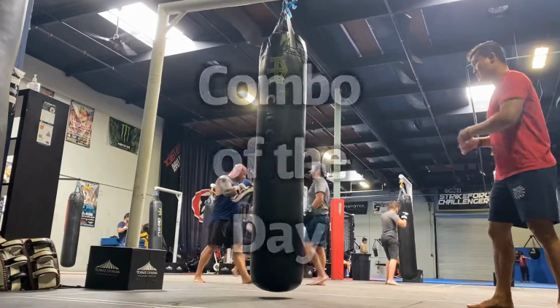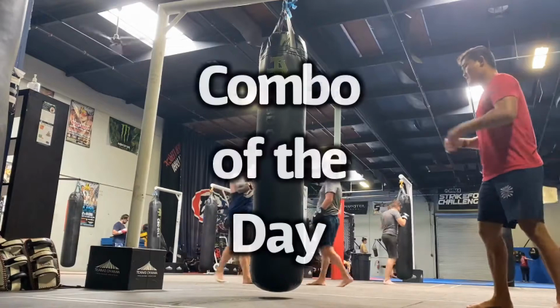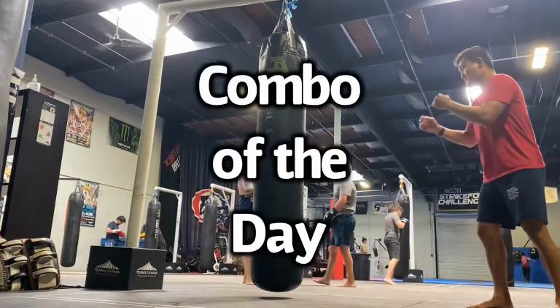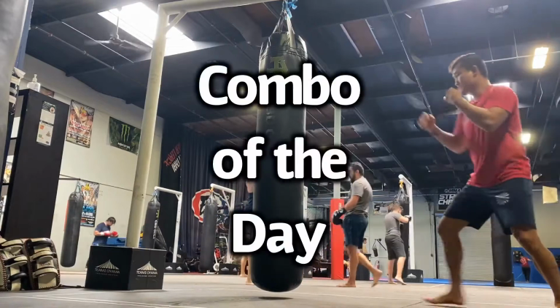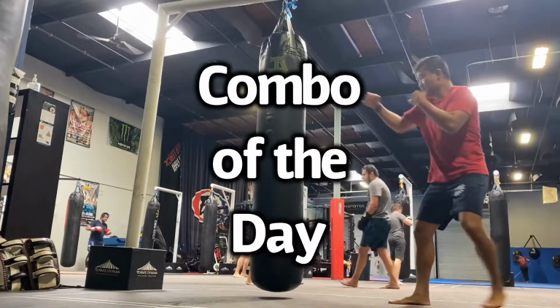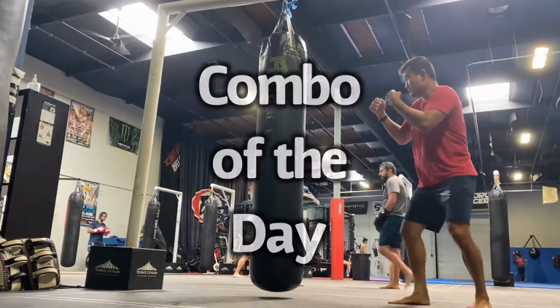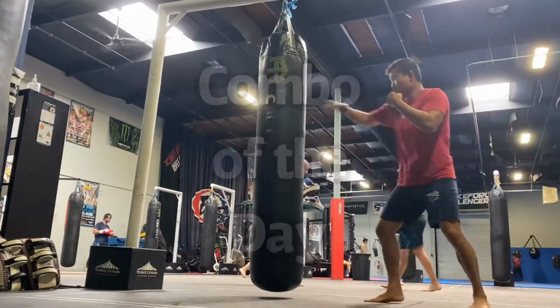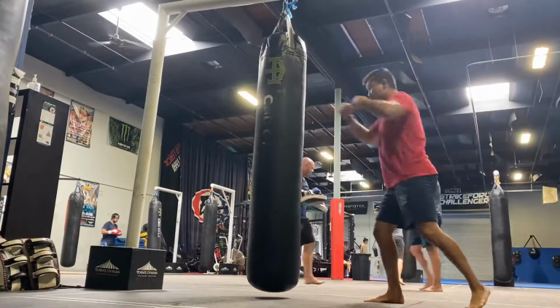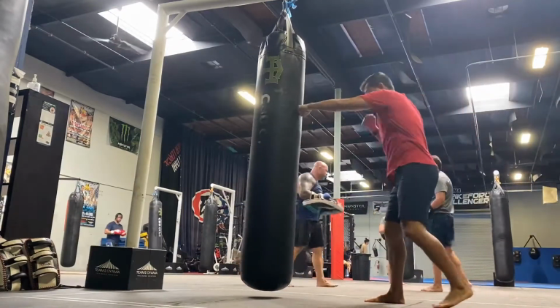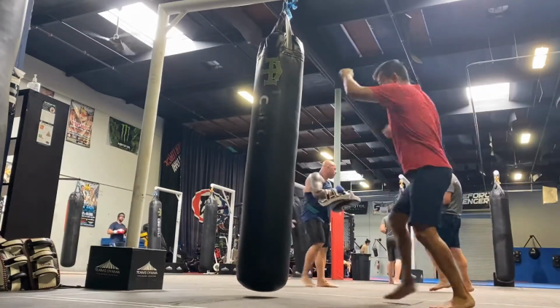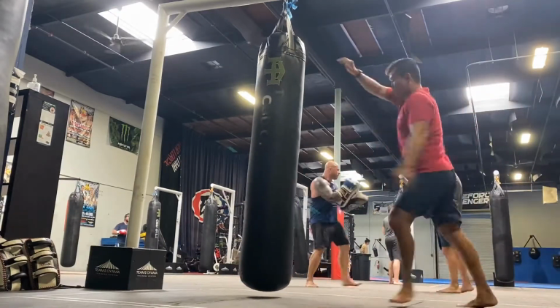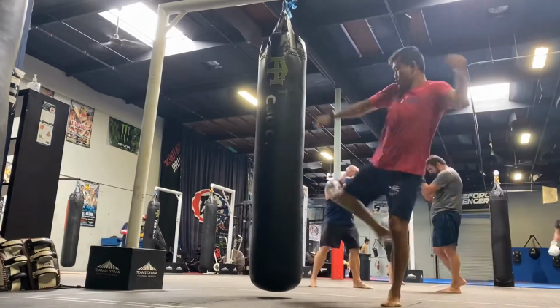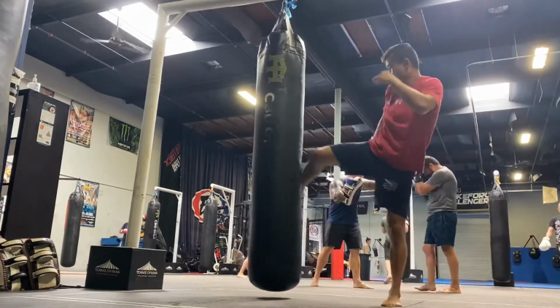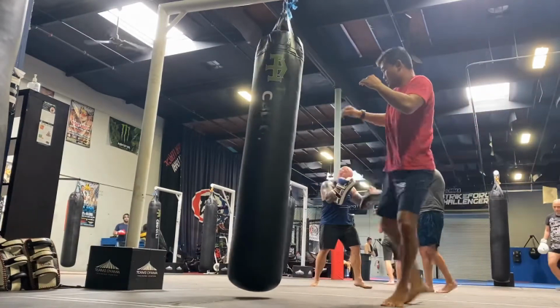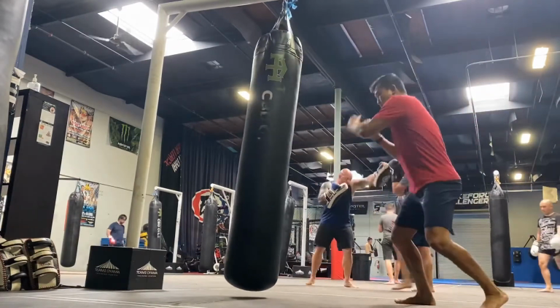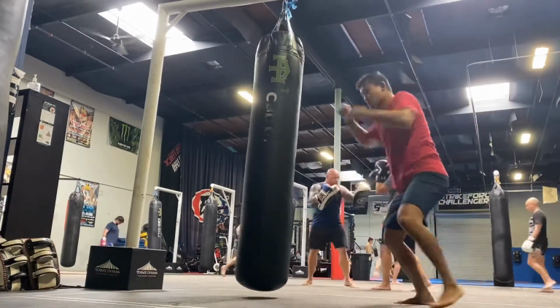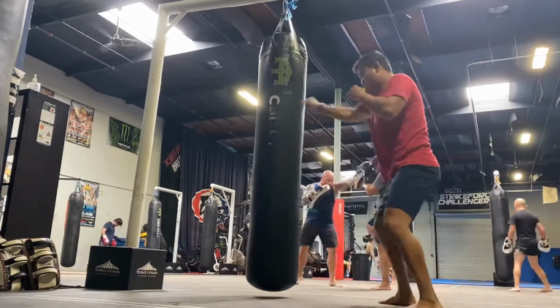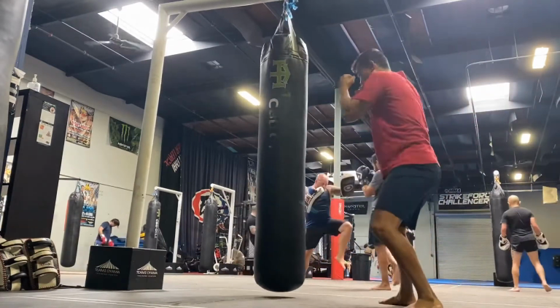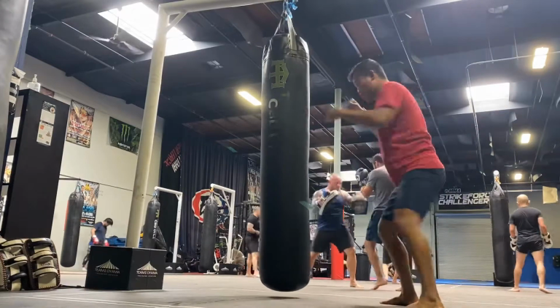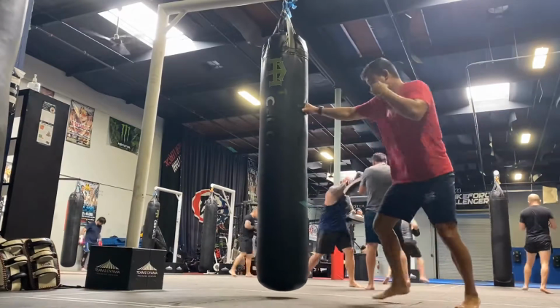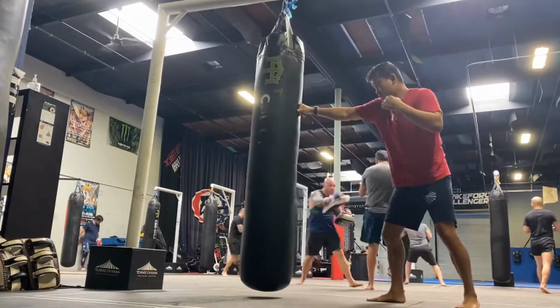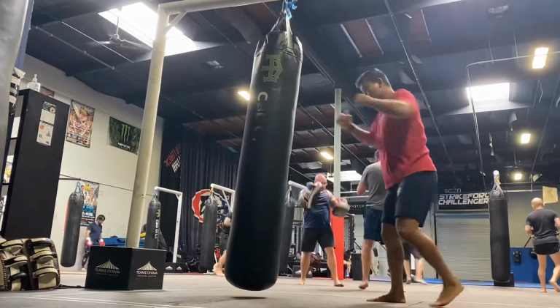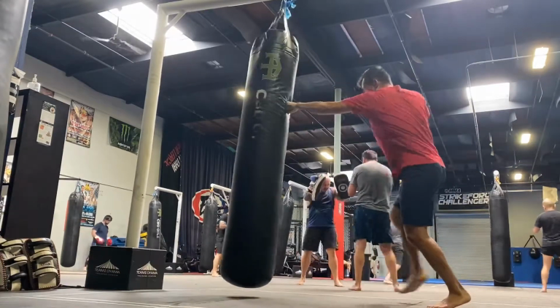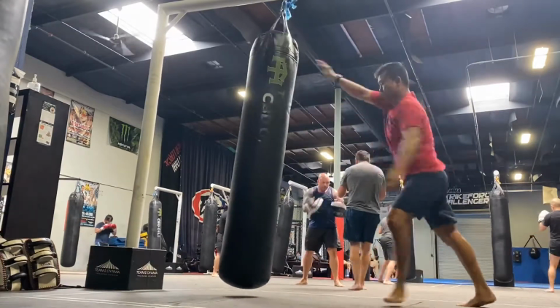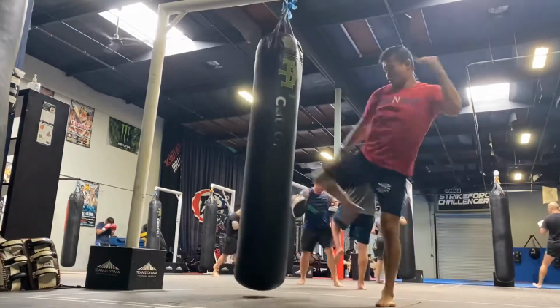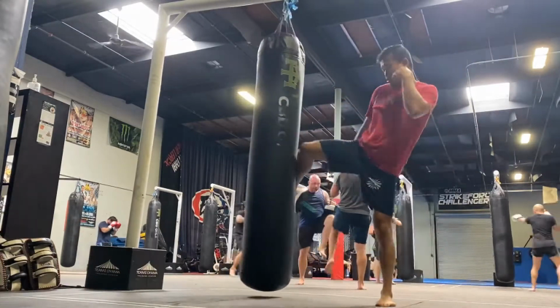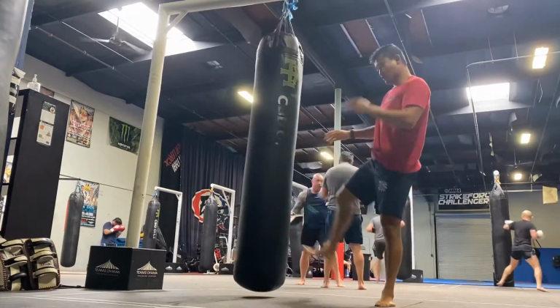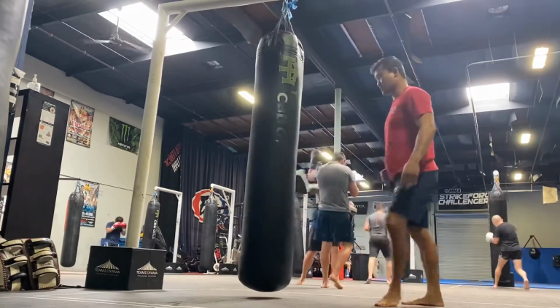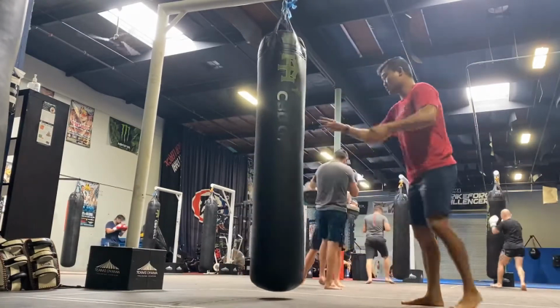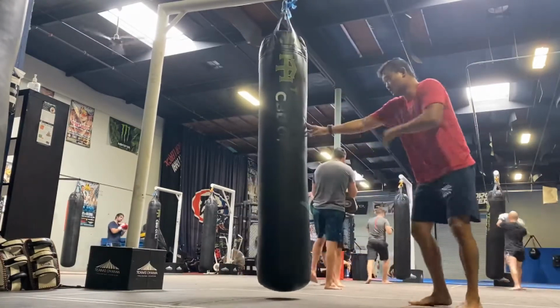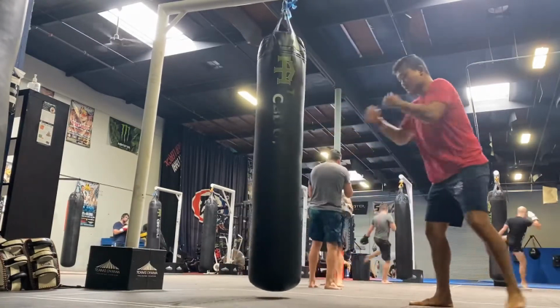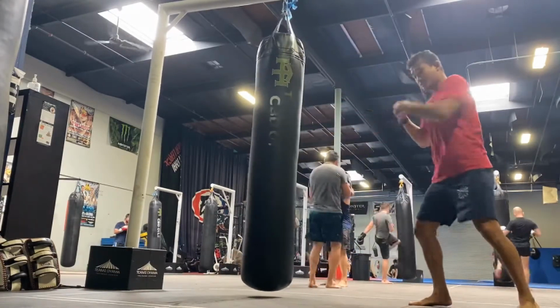For this combo of the day, it's going to be a double jab, cross, switch kick, double jab again, cross, switch kick. So you're going to do it twice.